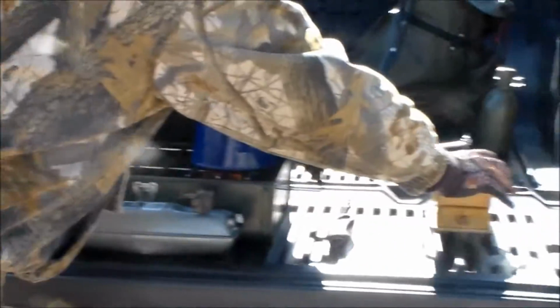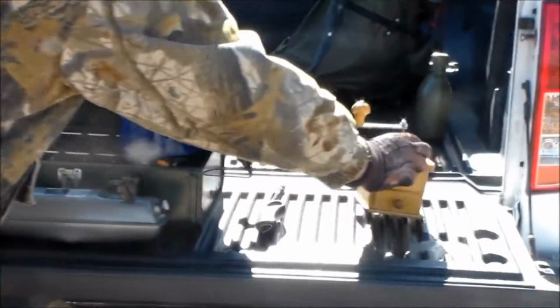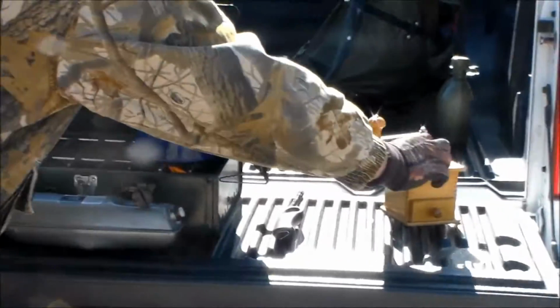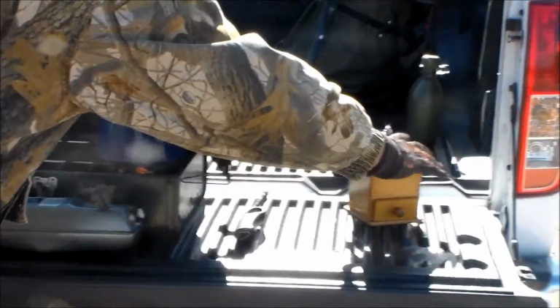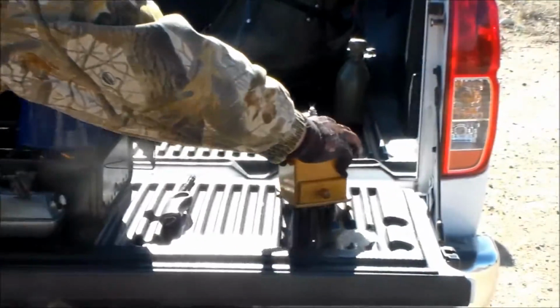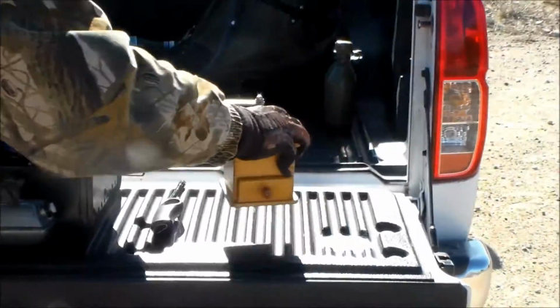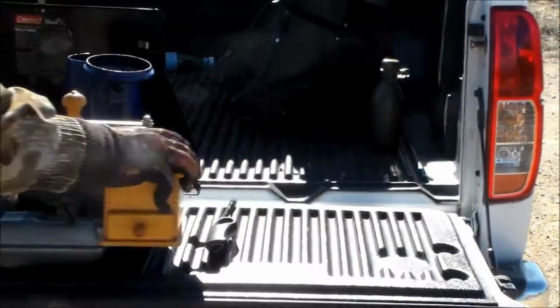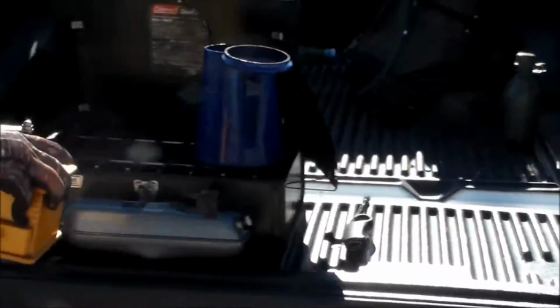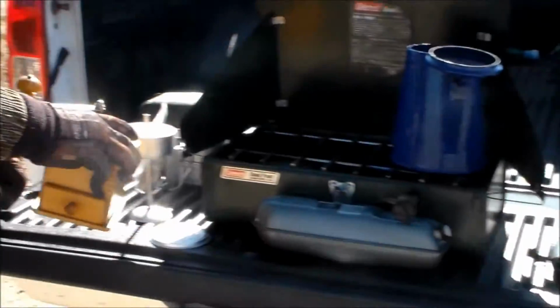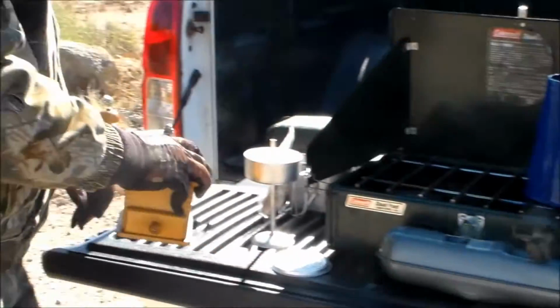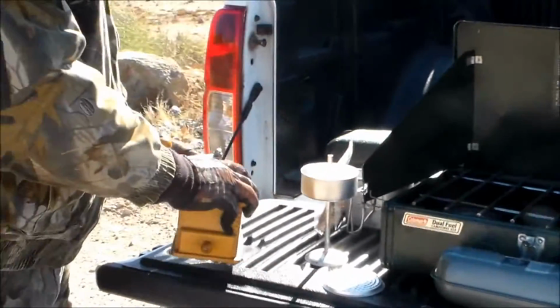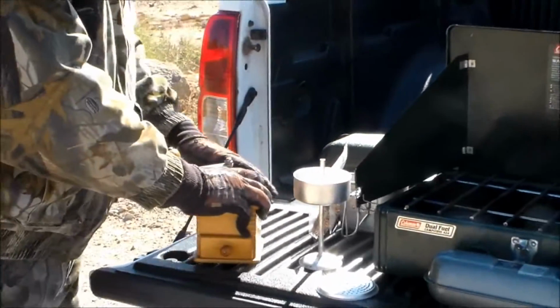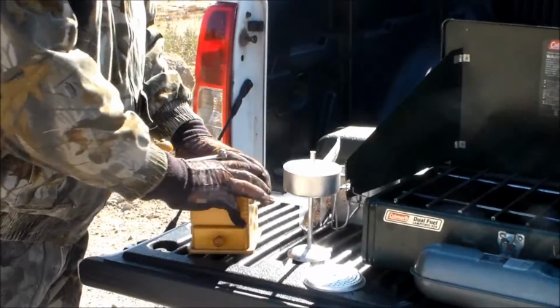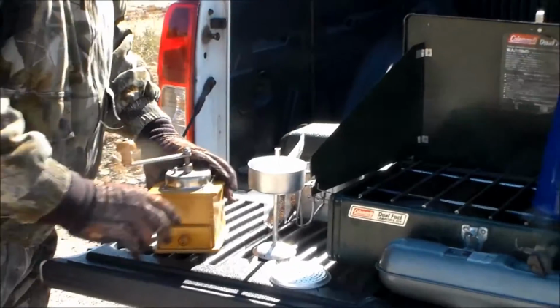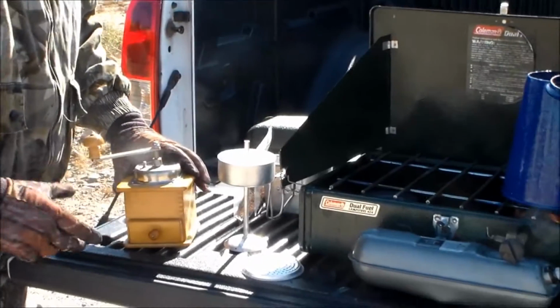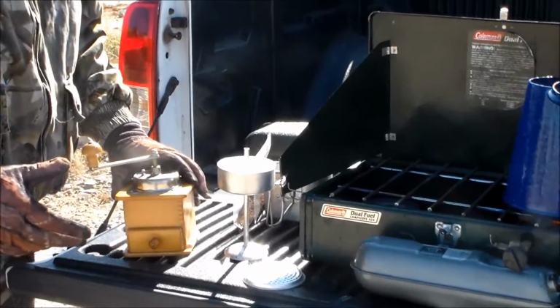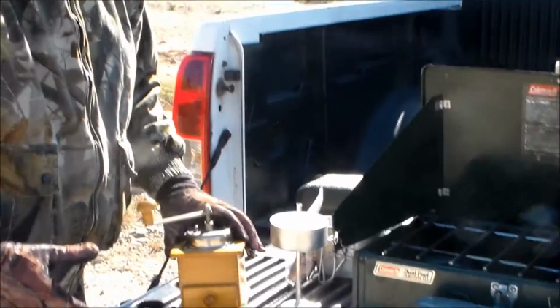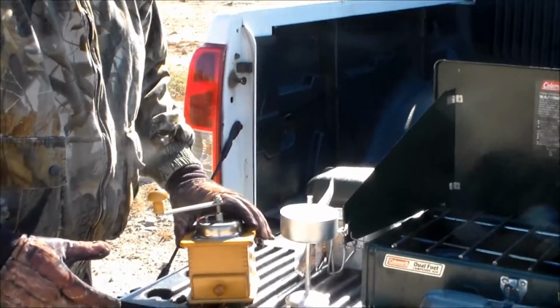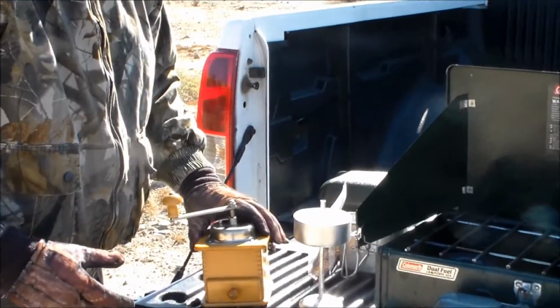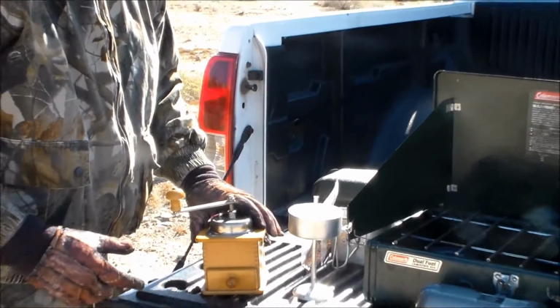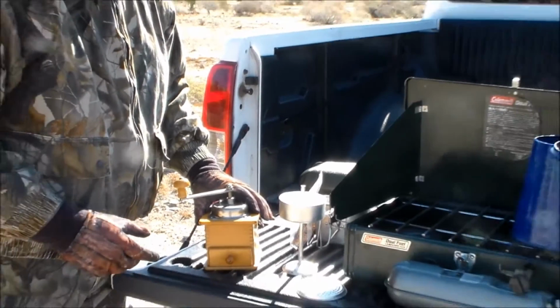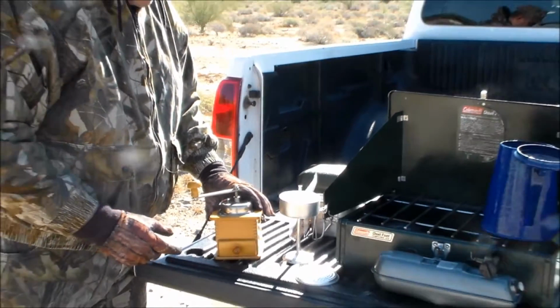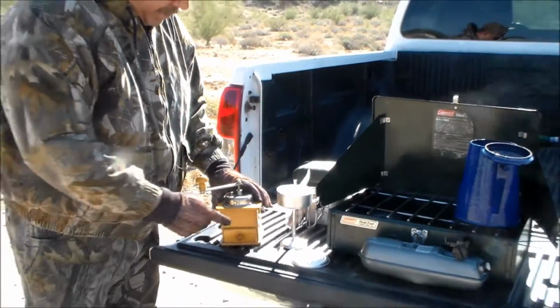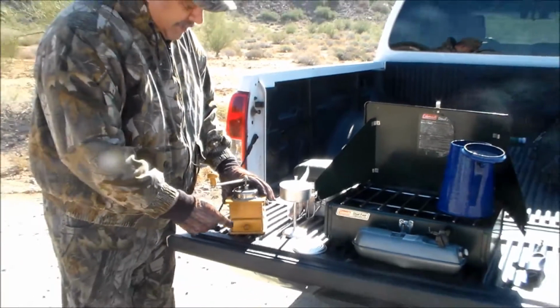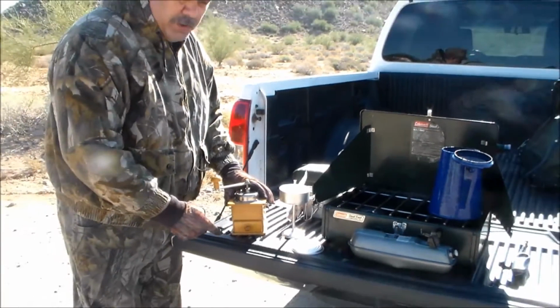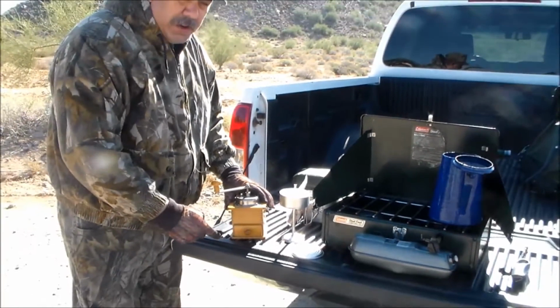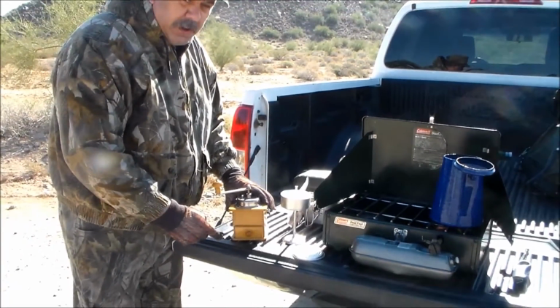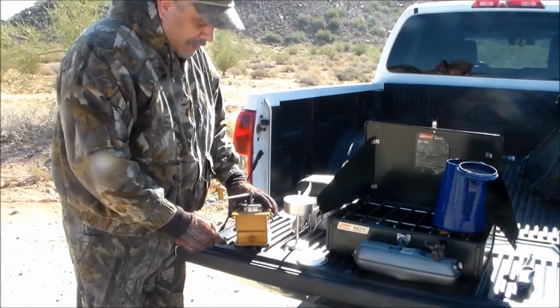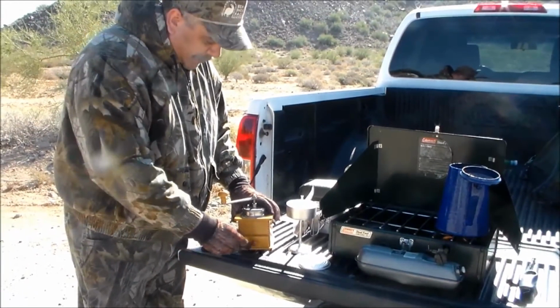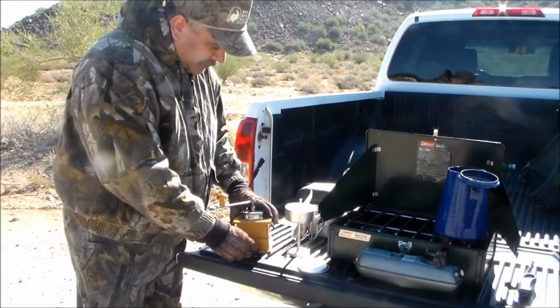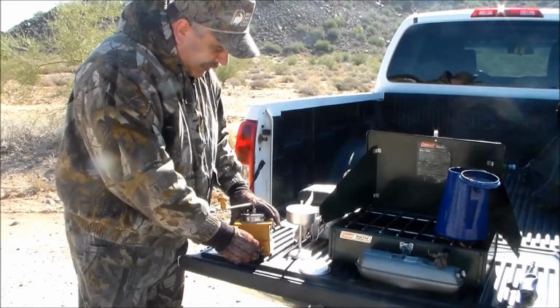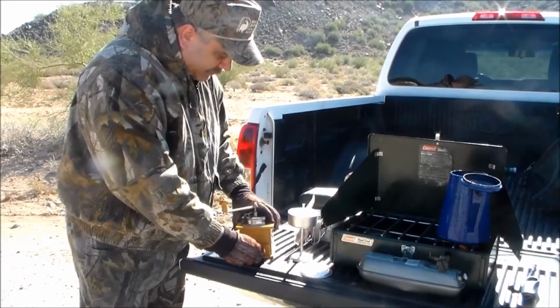So after you roast your coffee beans, you've got about three months before they're no good anymore. After you grind your coffee, you have about 13 hours.